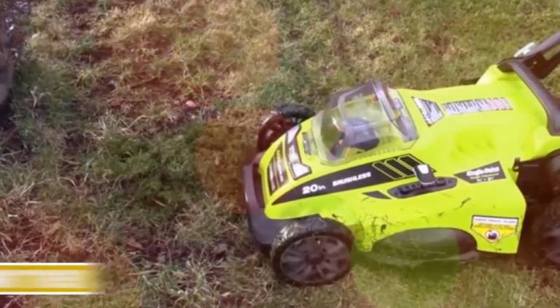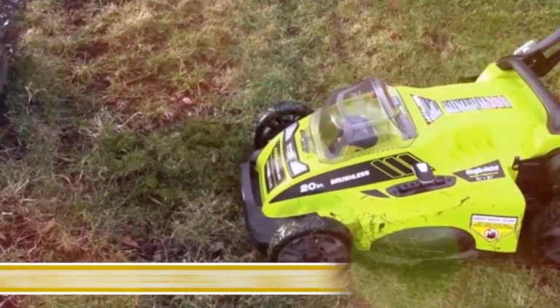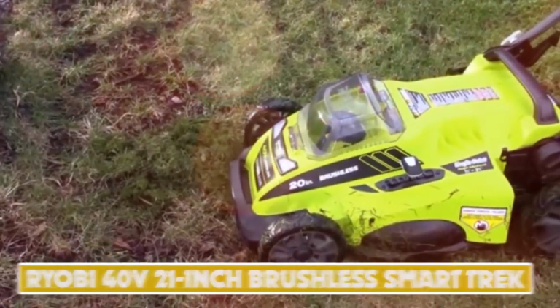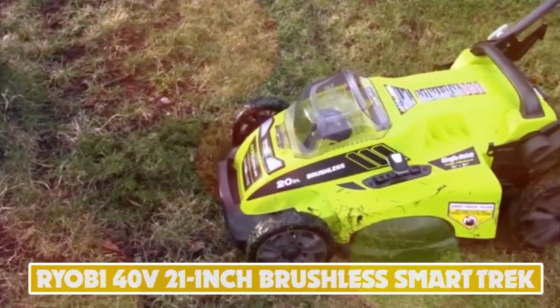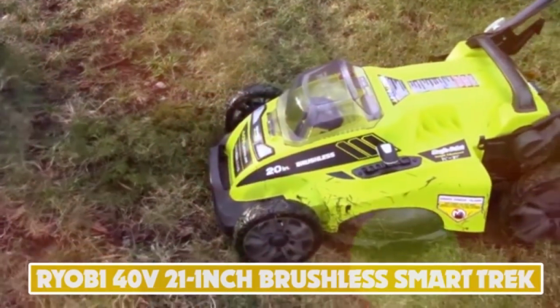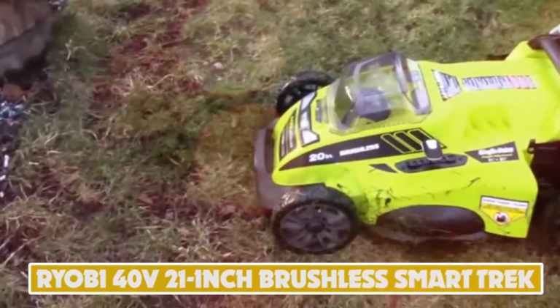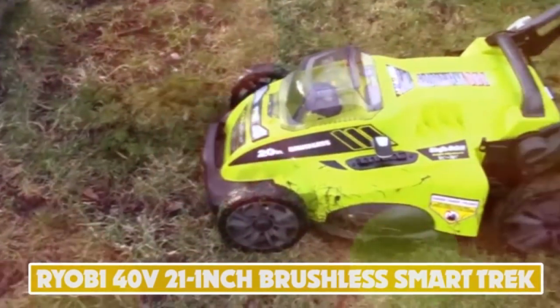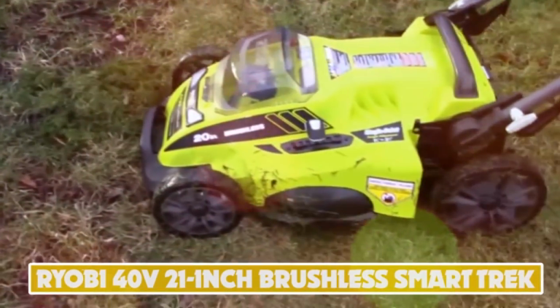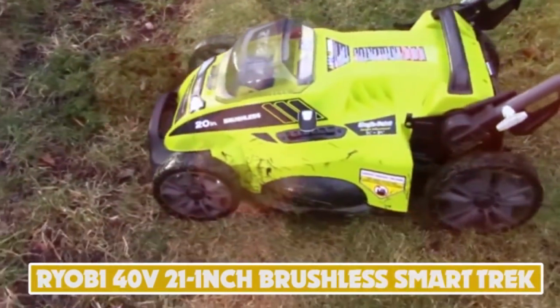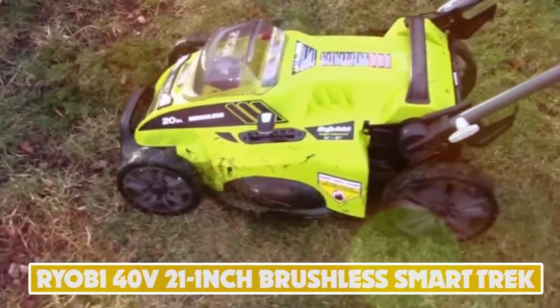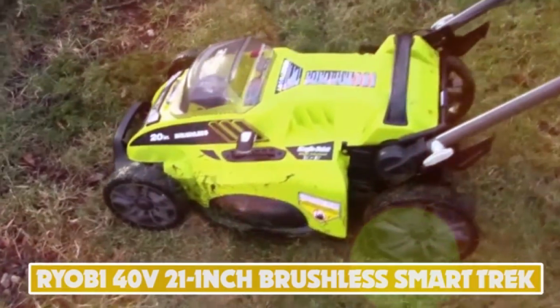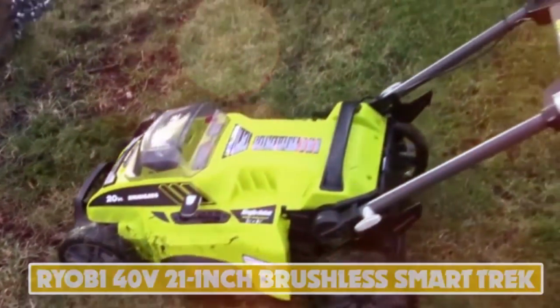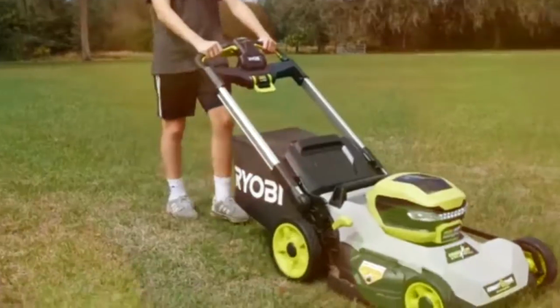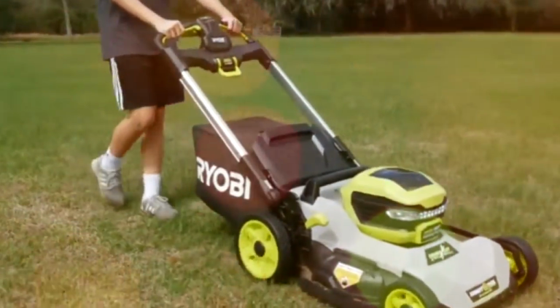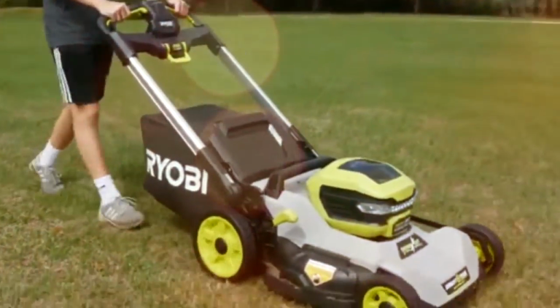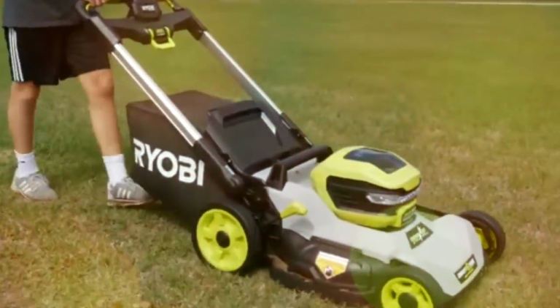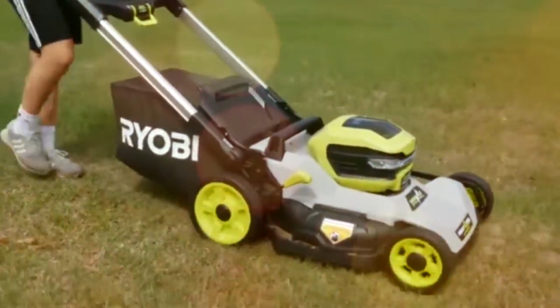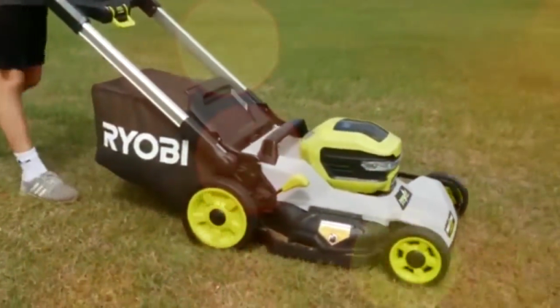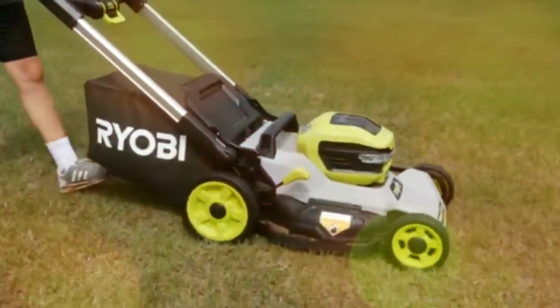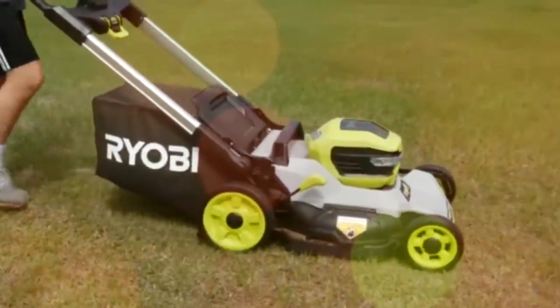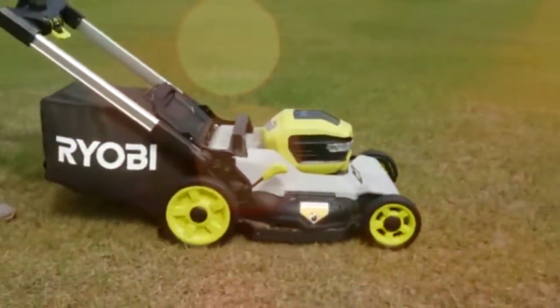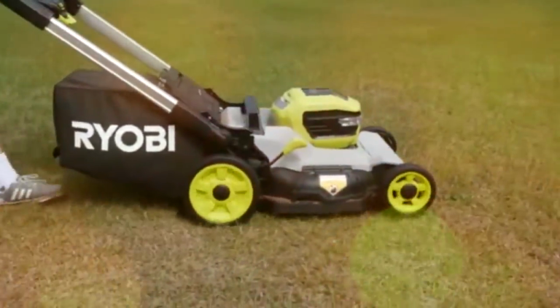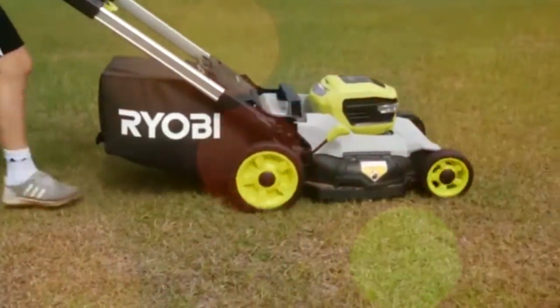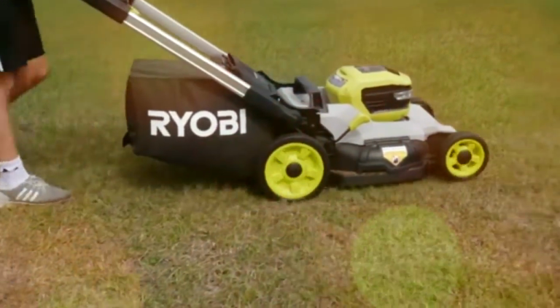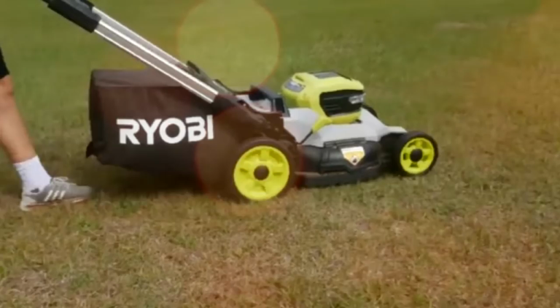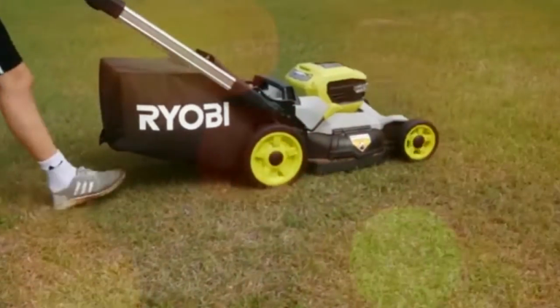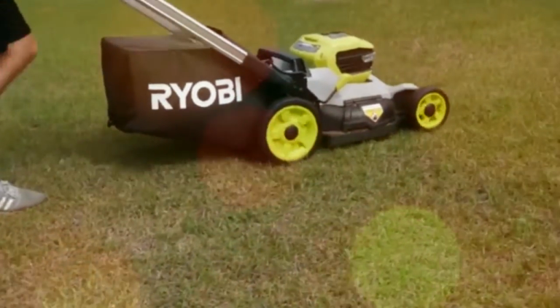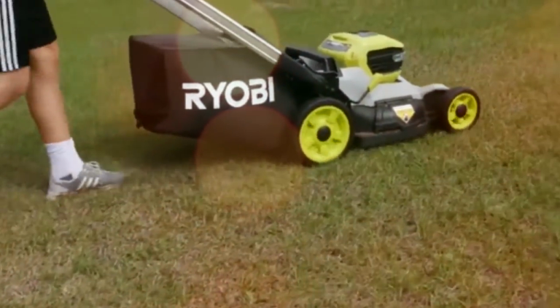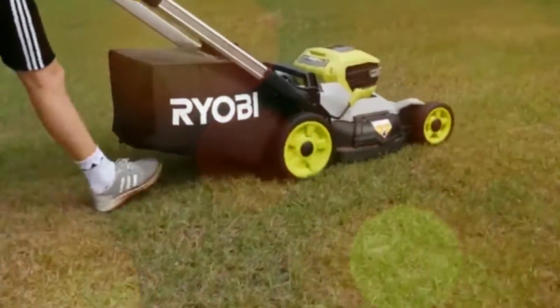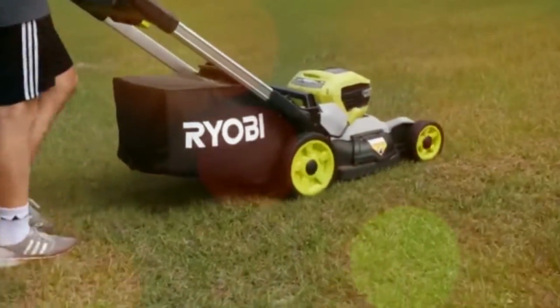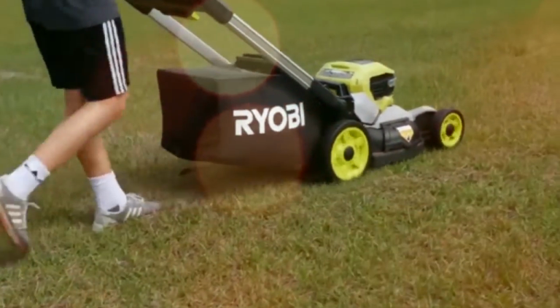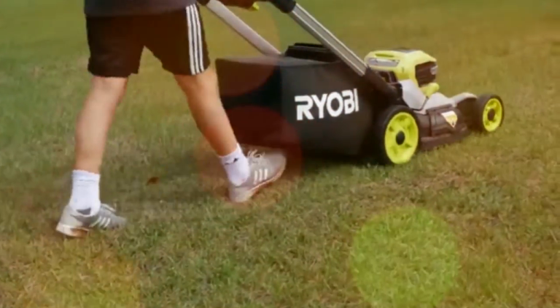Number 9: Ryobi 40-Volt 21-inch Brushless Smart-Trek. The Ryobi 40-Volt 21-inch Brushless Smart-Trek gives a huge amount of features for the price and comes with an impressive five-year limited warranty.